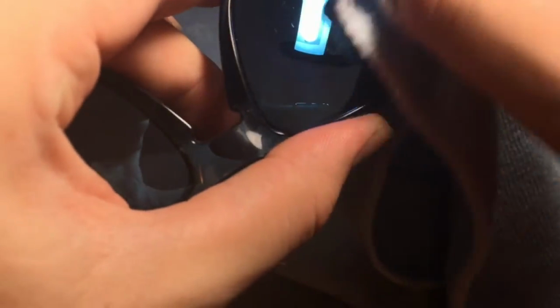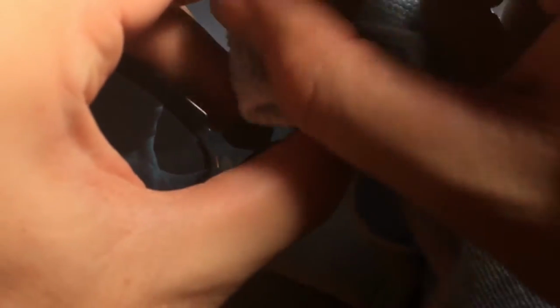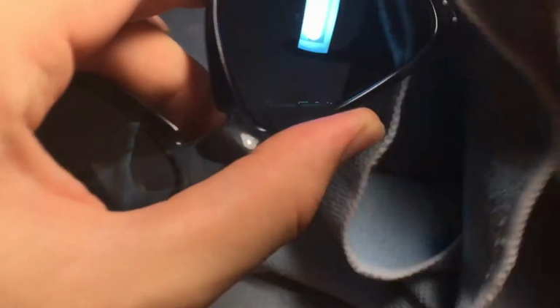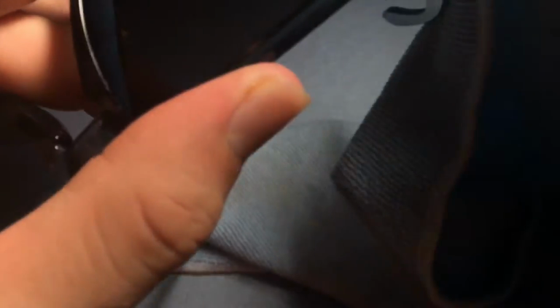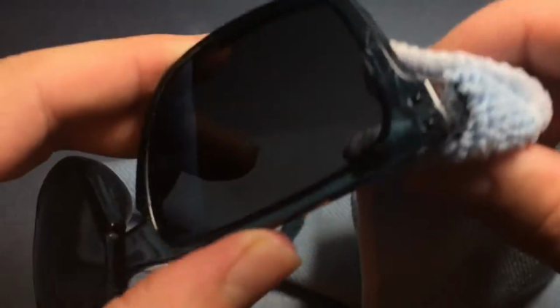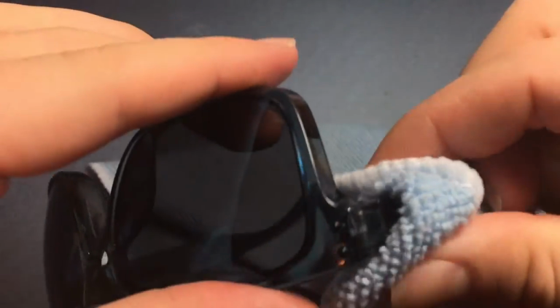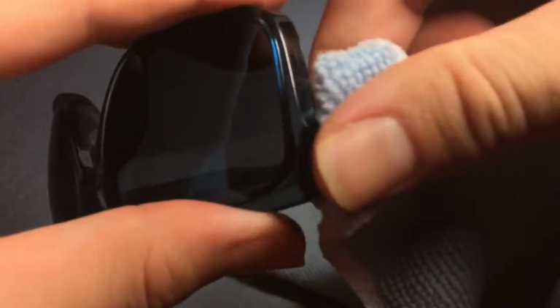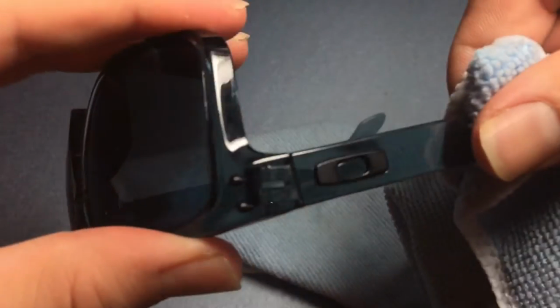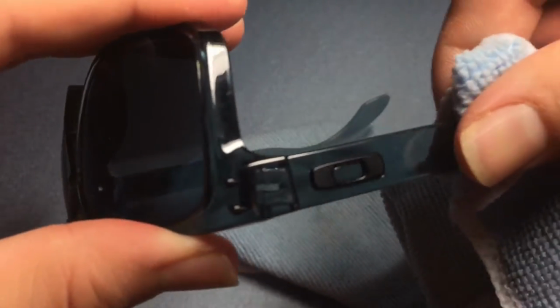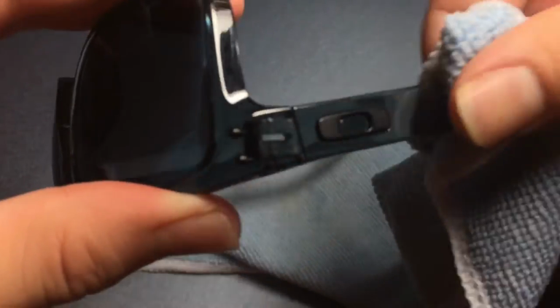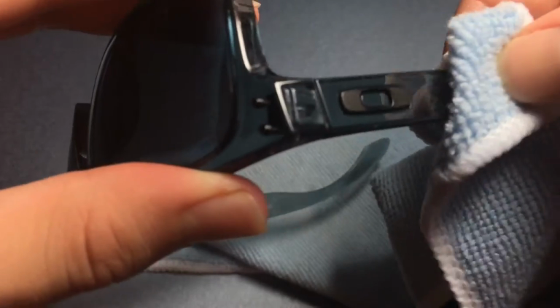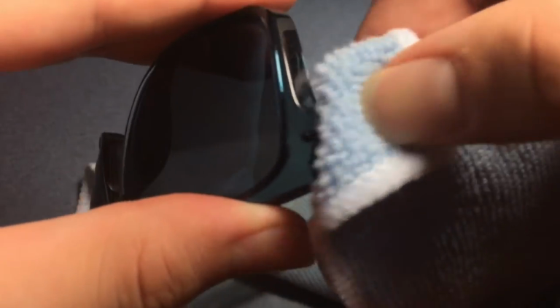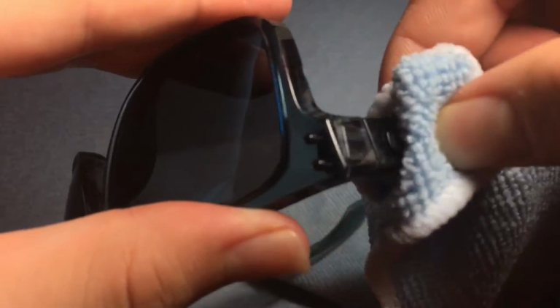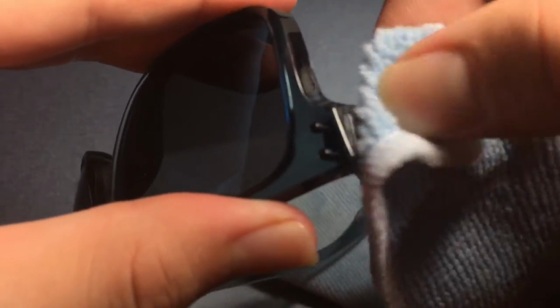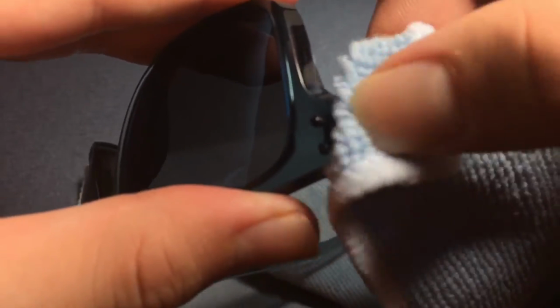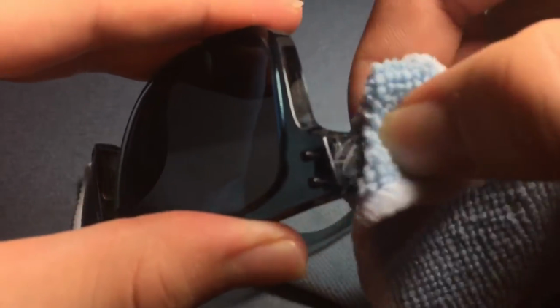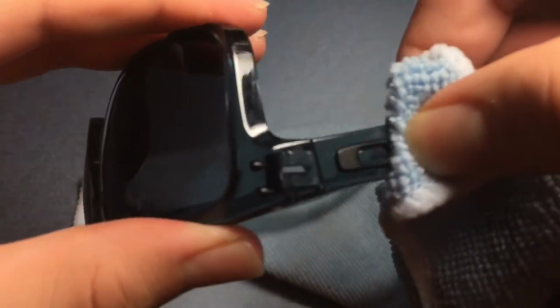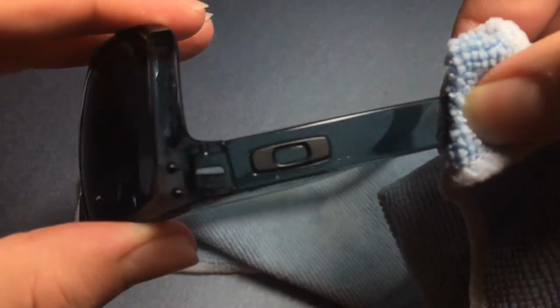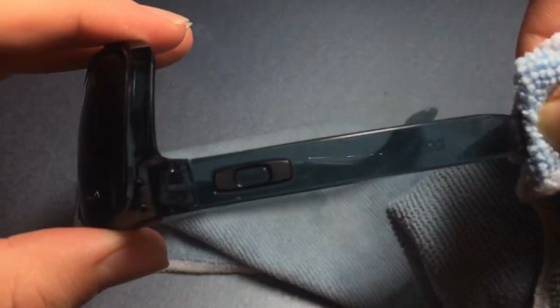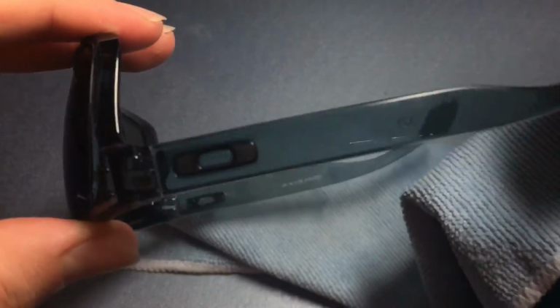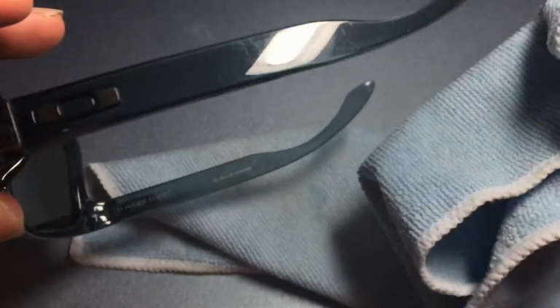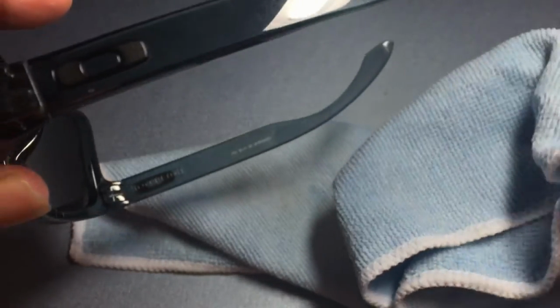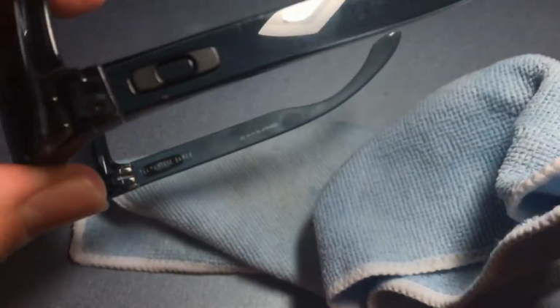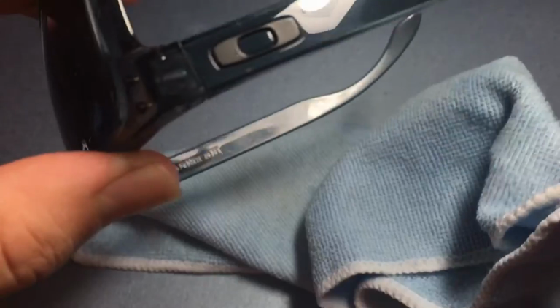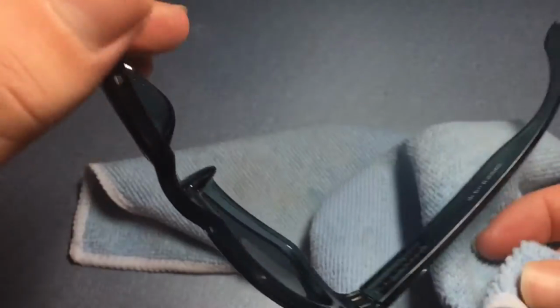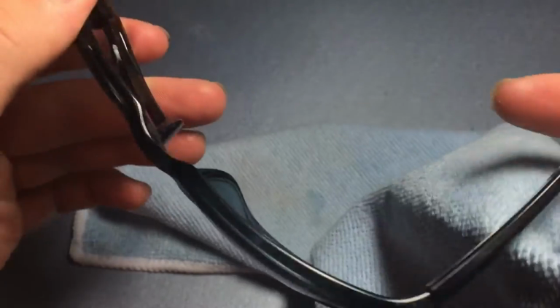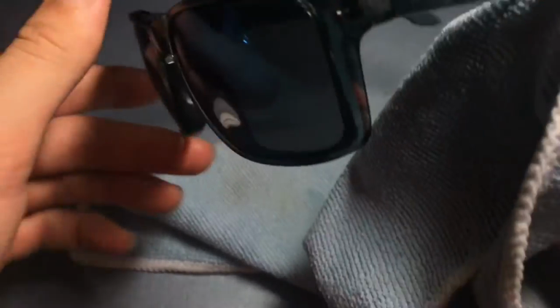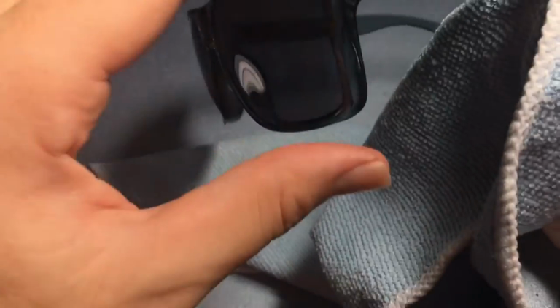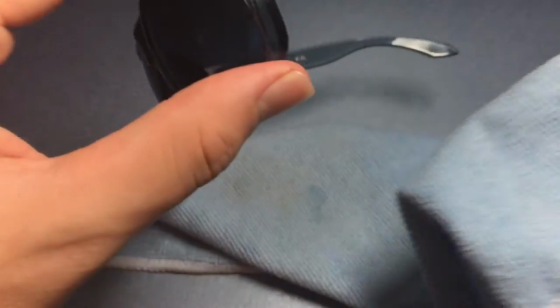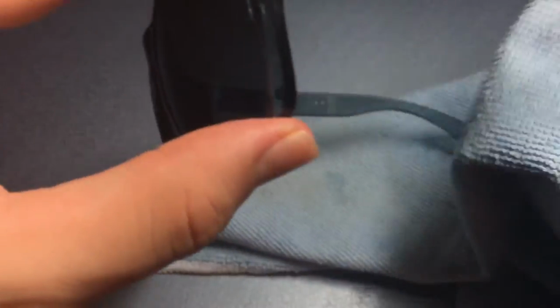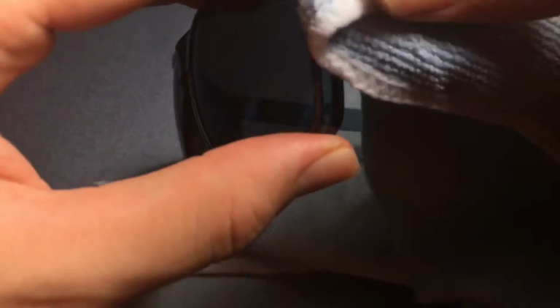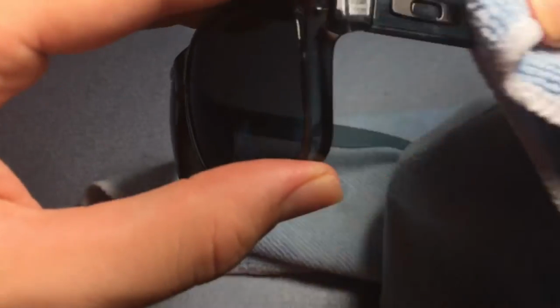Take your time and get in every crevice. Depending on how clean you want your glasses, you can do extra stuff like wiping the sides. I really like these glasses — I spent money on them, so I want to do my best to get them clean.